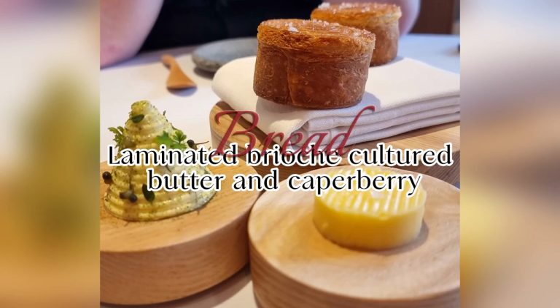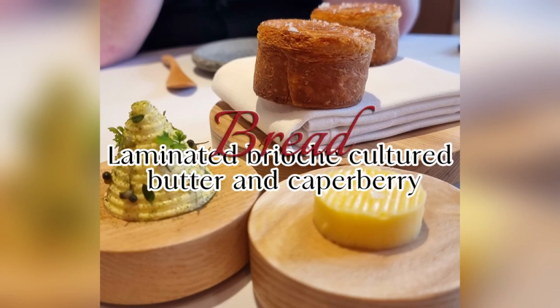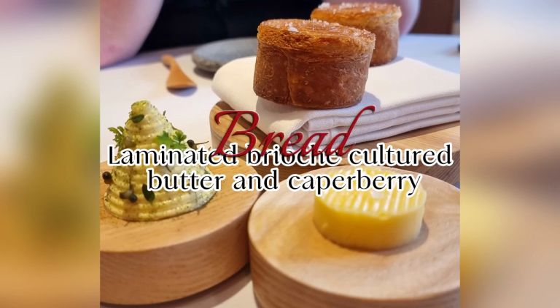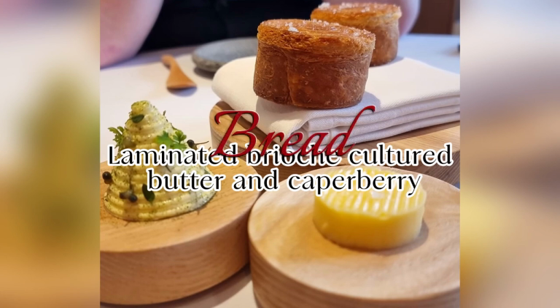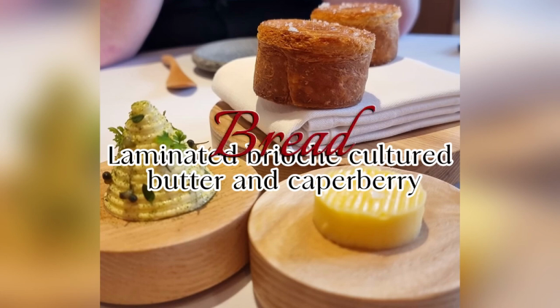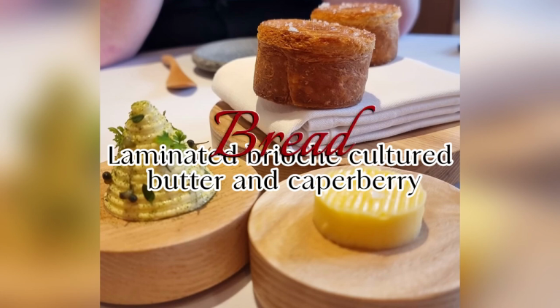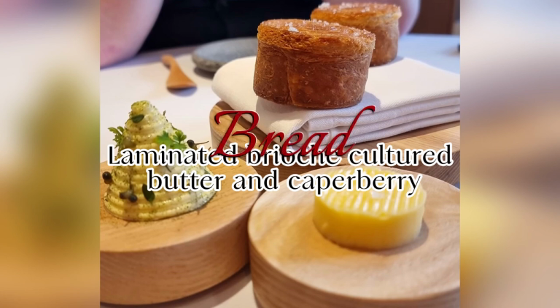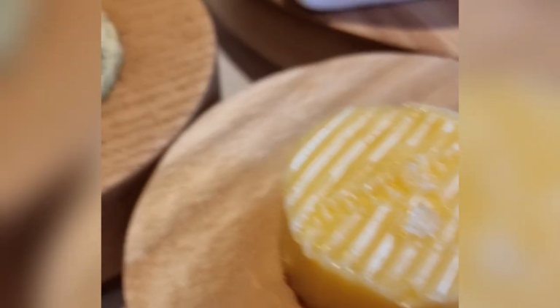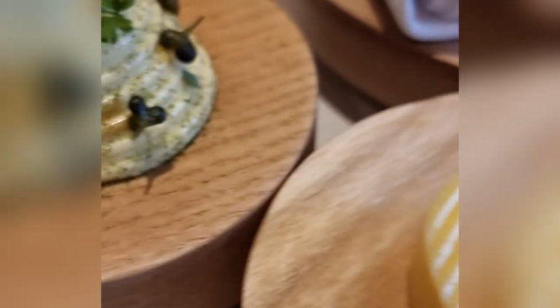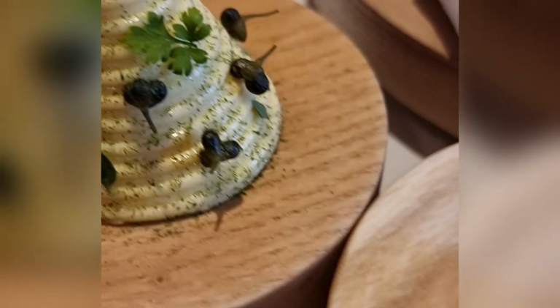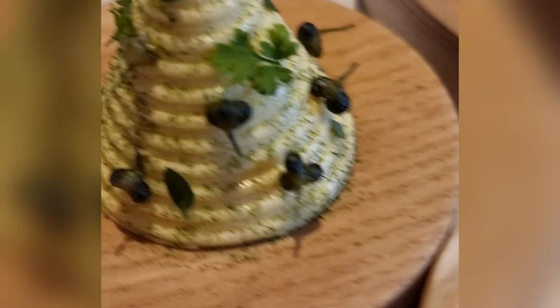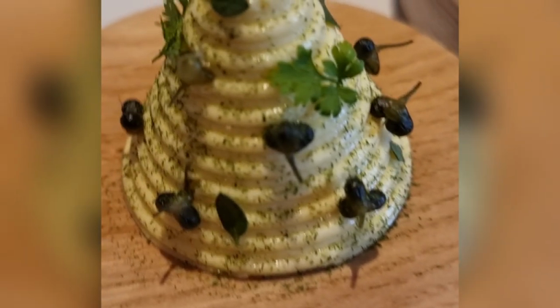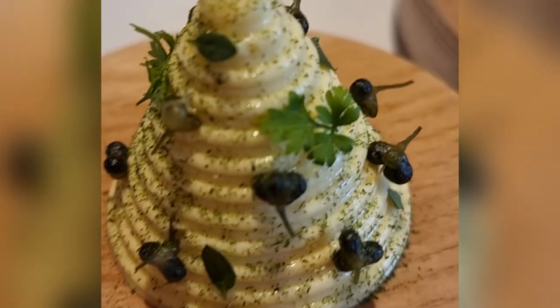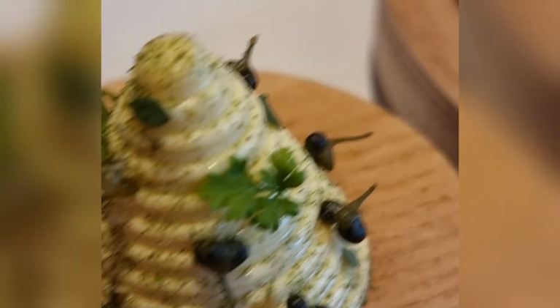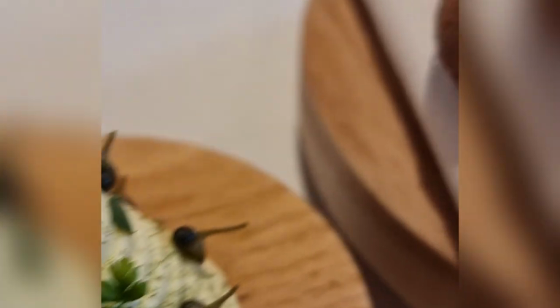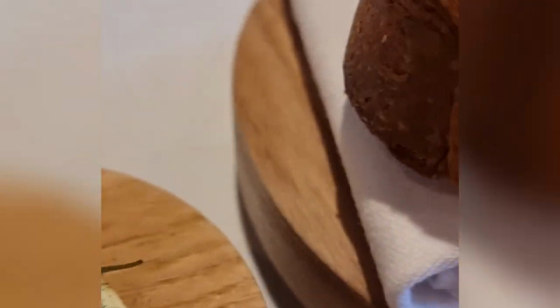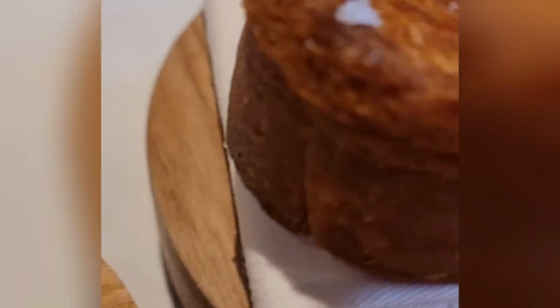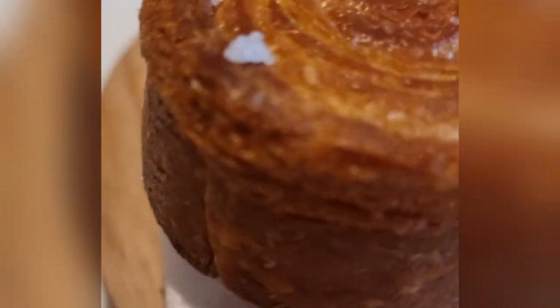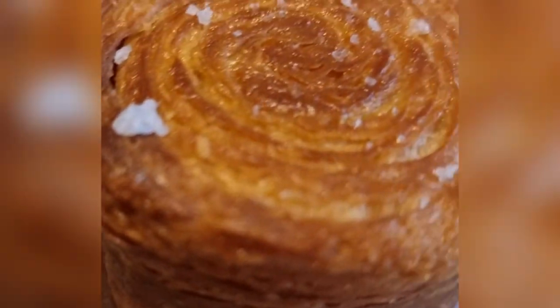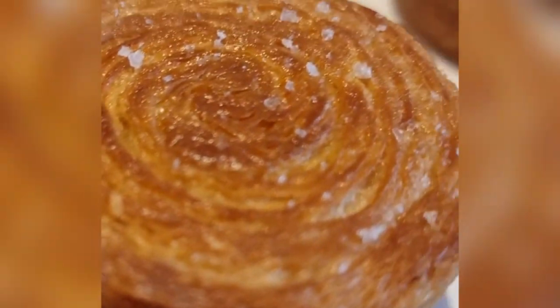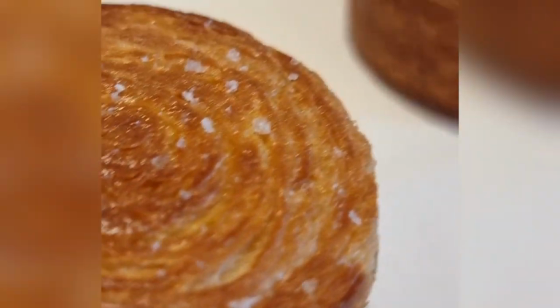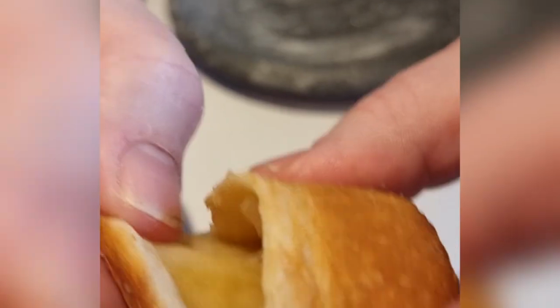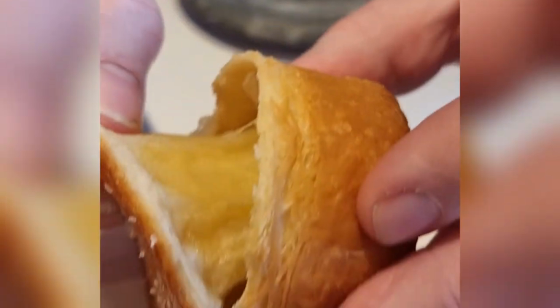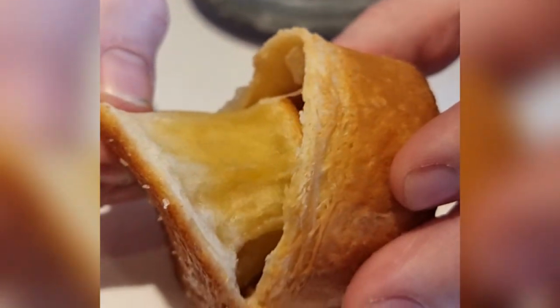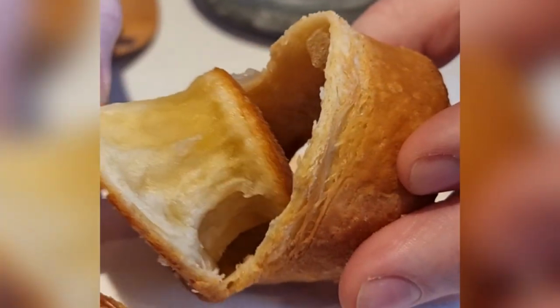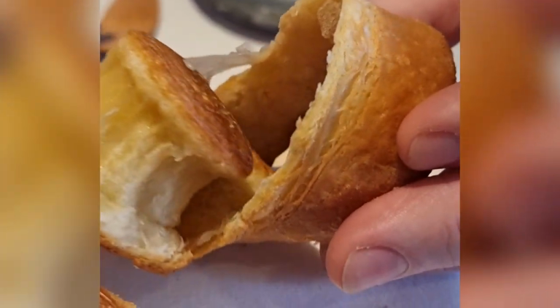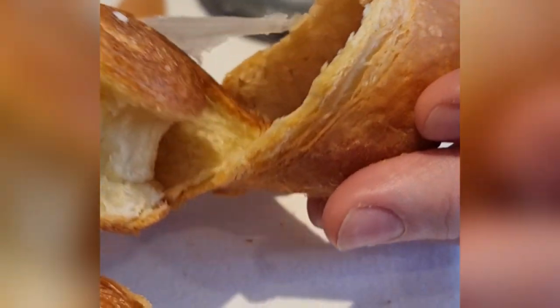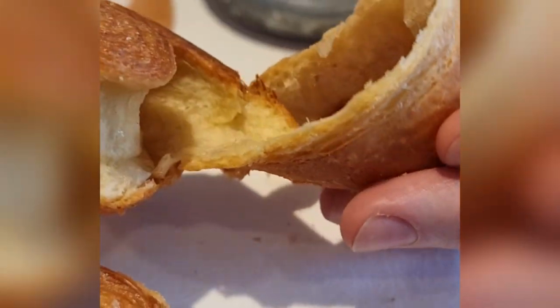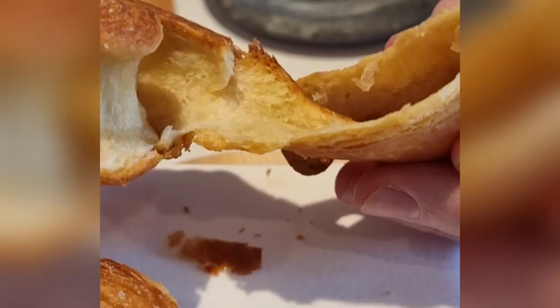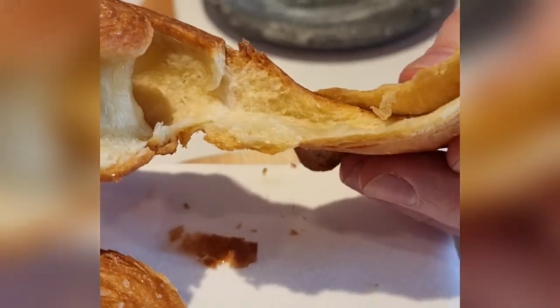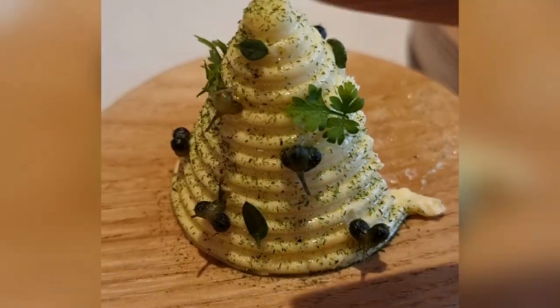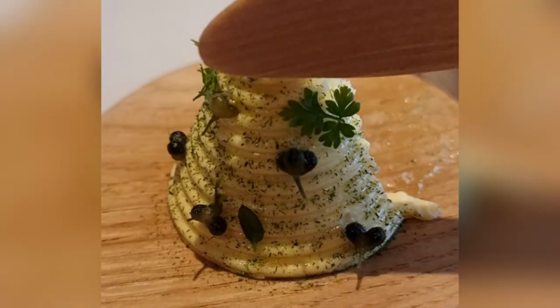Before we even started our five courses, the insanely good bread course arrived with not one but two butters. The warm brioche bread was melt-in-the-mouth, raising my expectations and excitement.